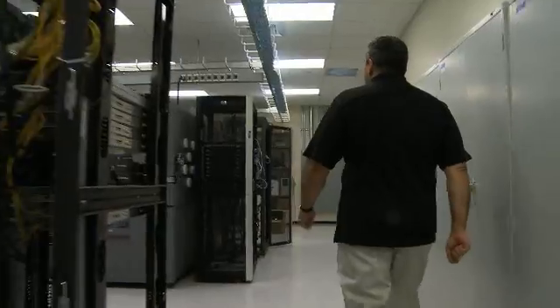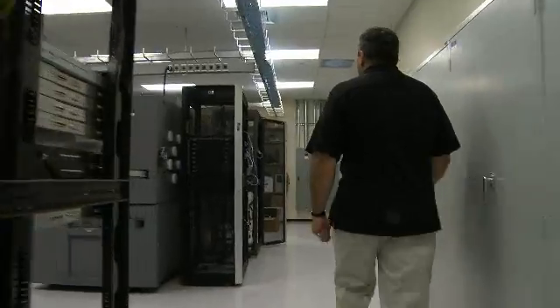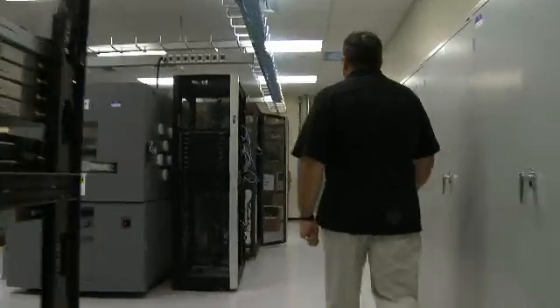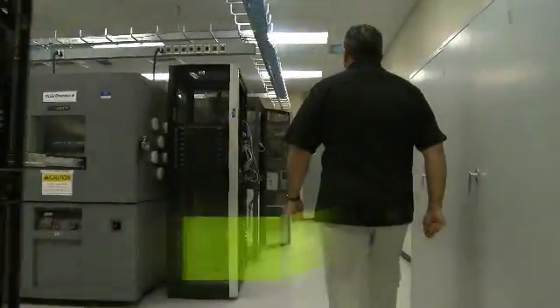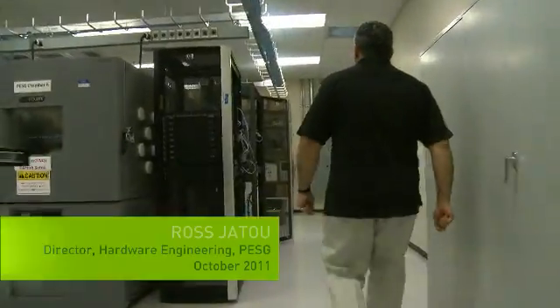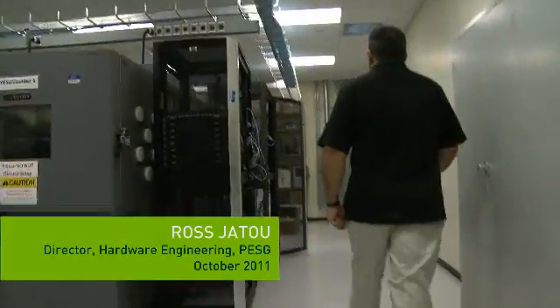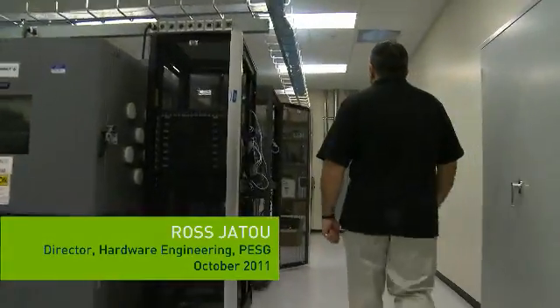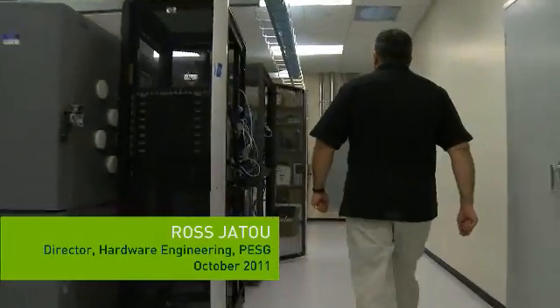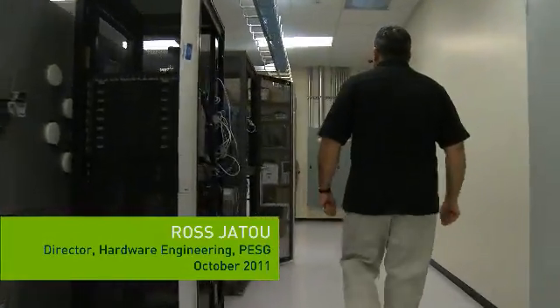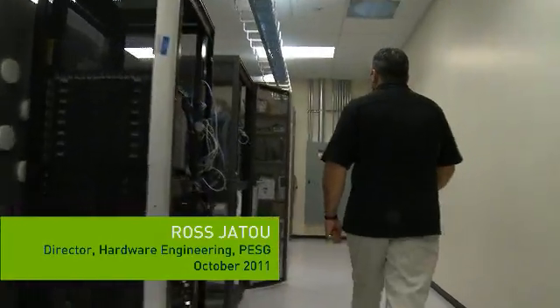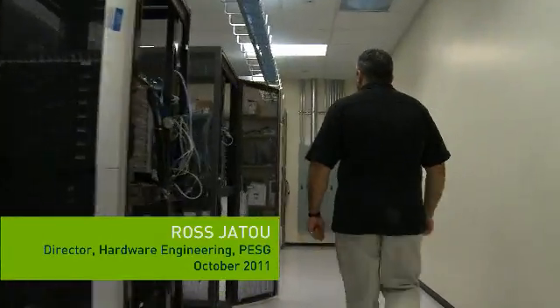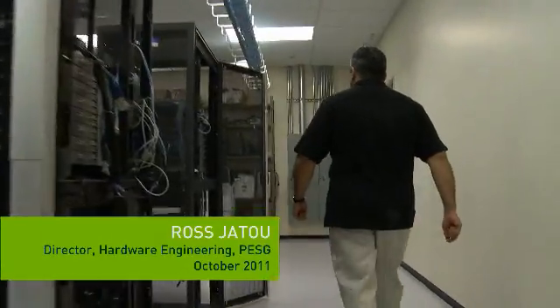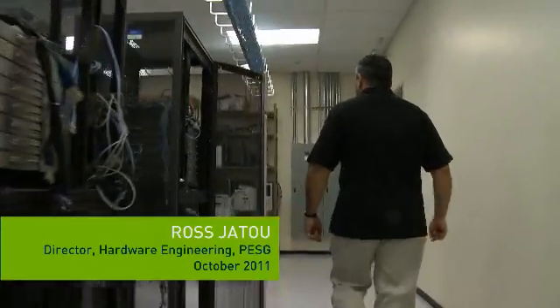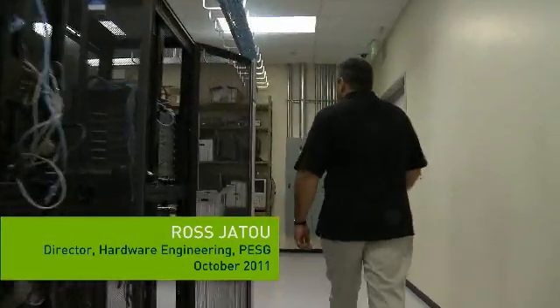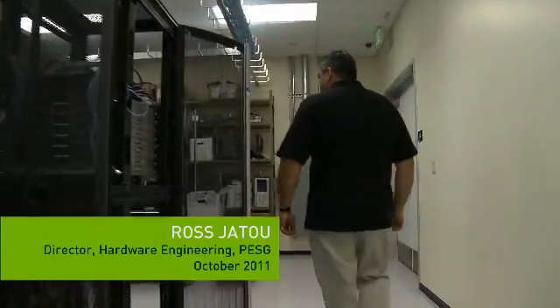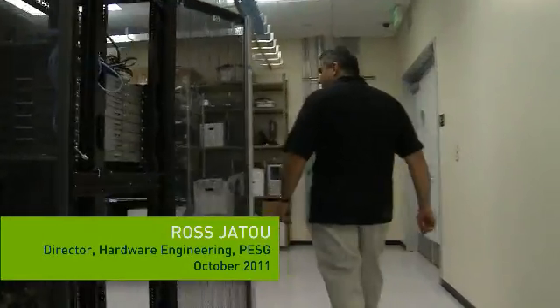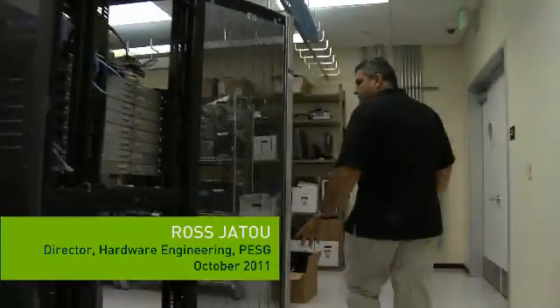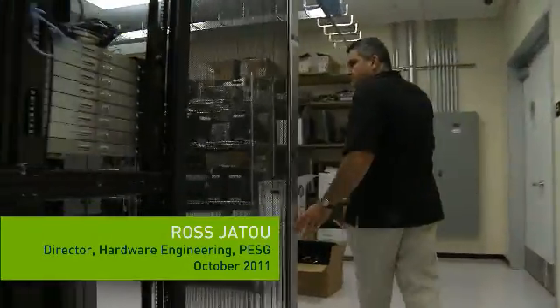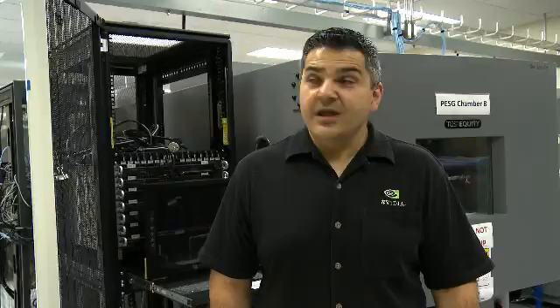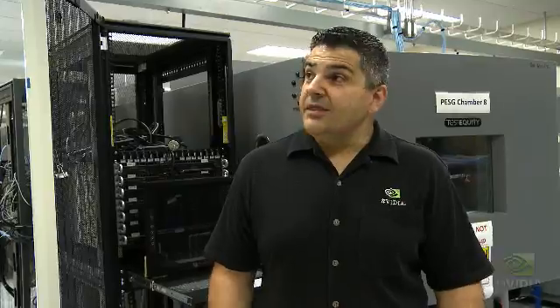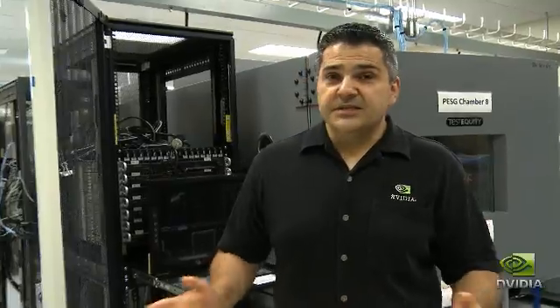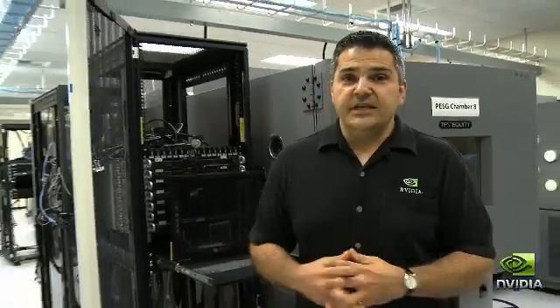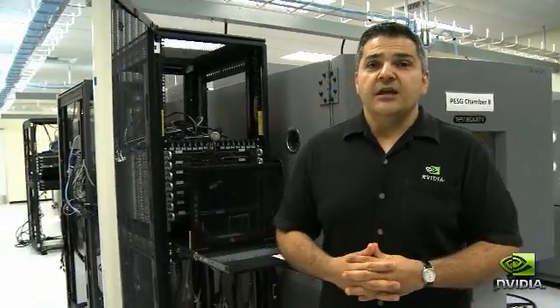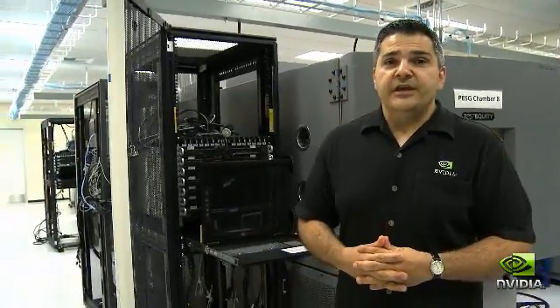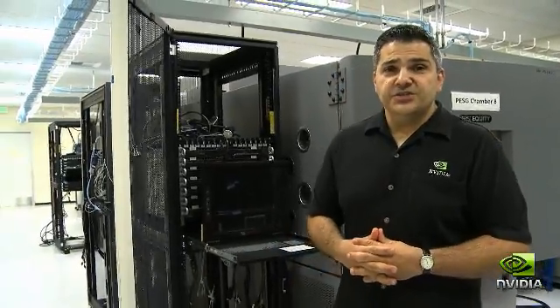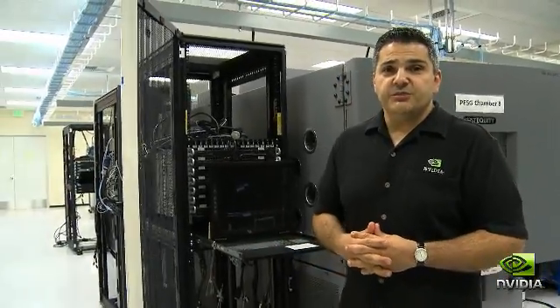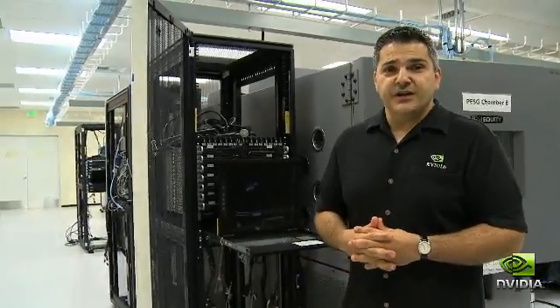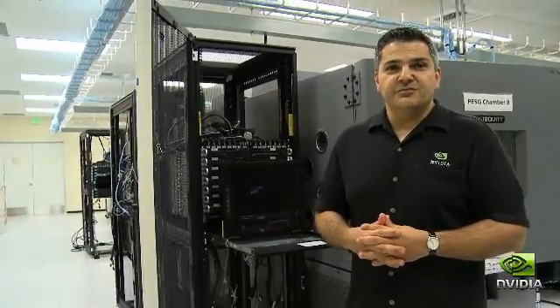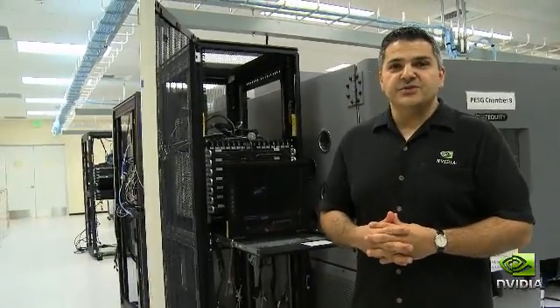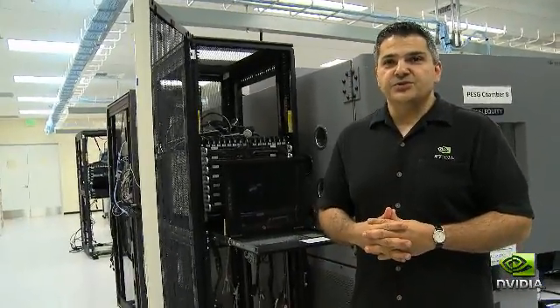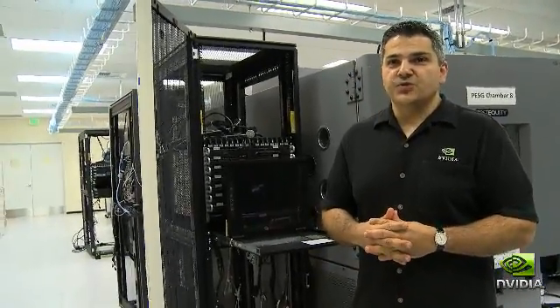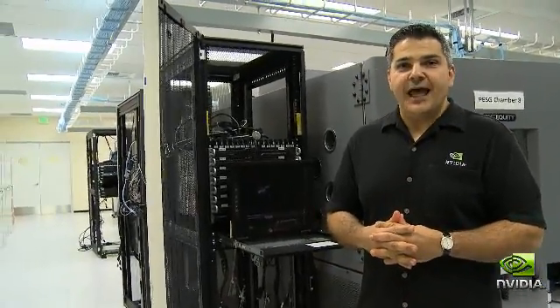My name is Ross Jethu. I'm the Director of Hardware Engineering for the Professional Solutions Group, and this is the PESG — Professional Embedded Solutions Group — lab.